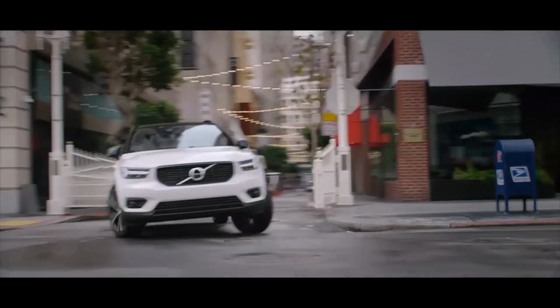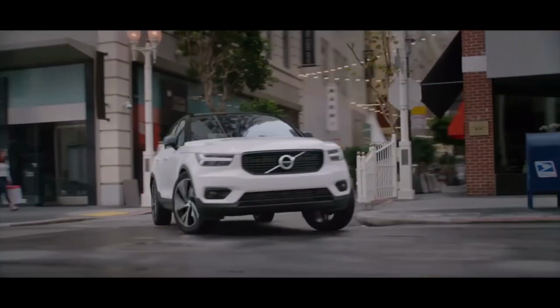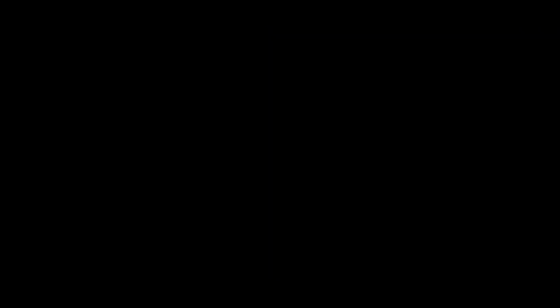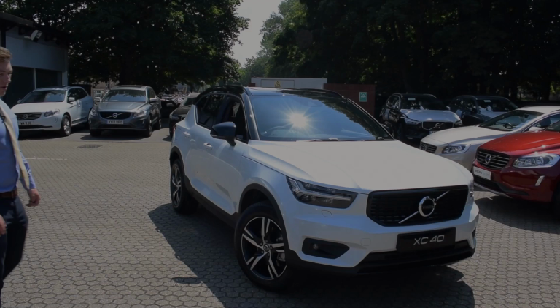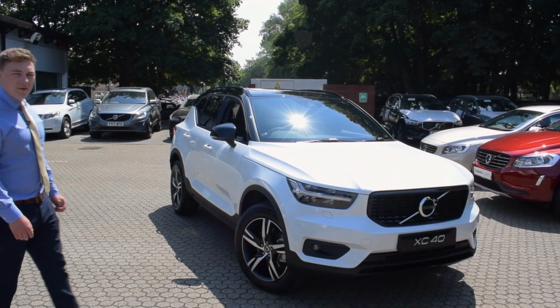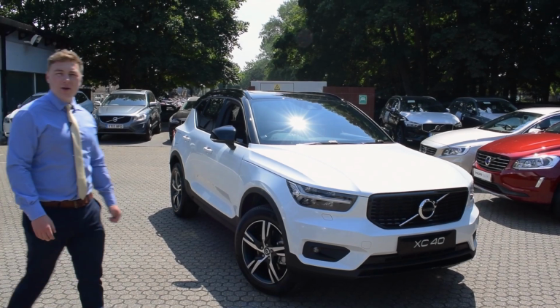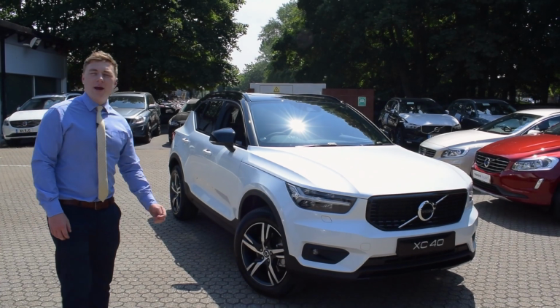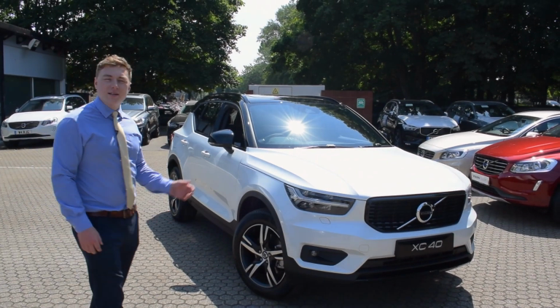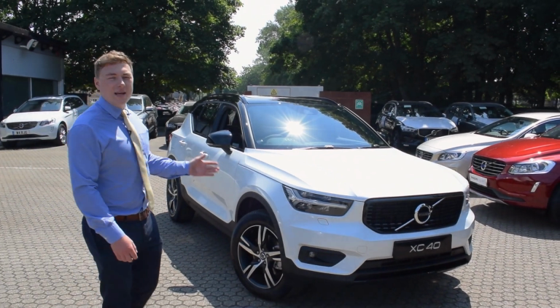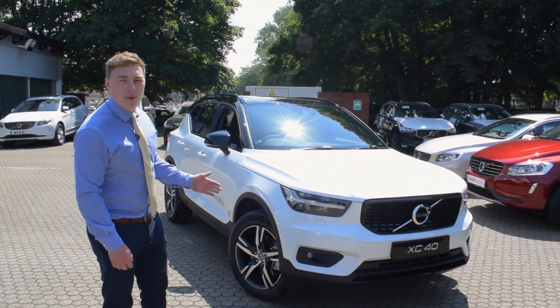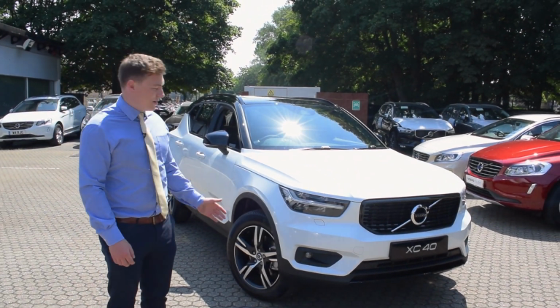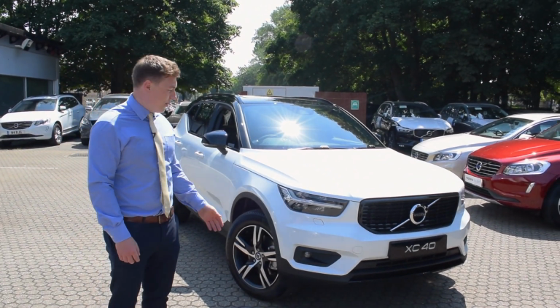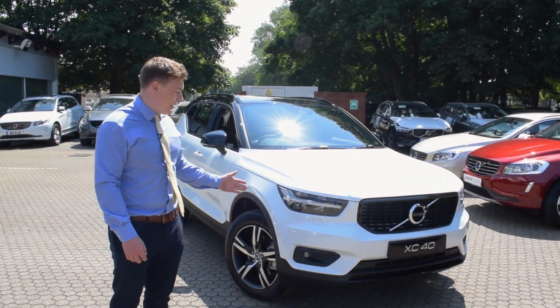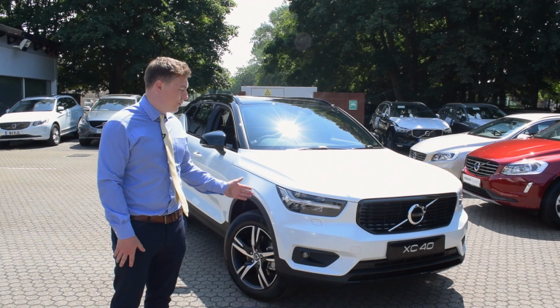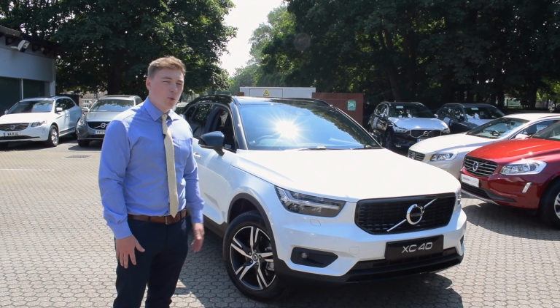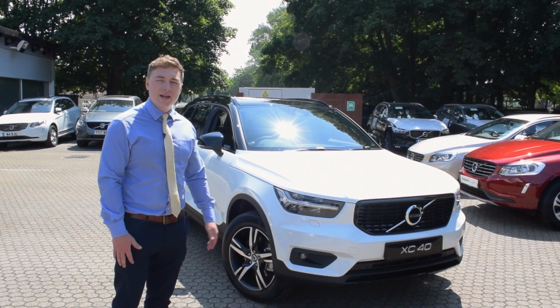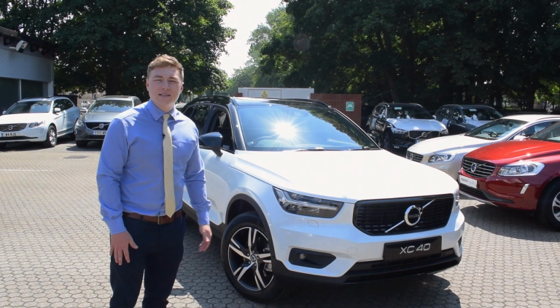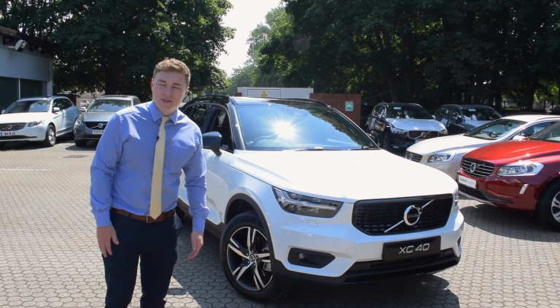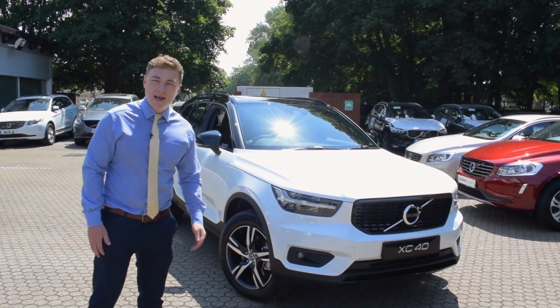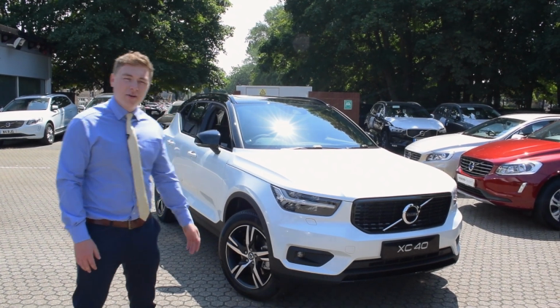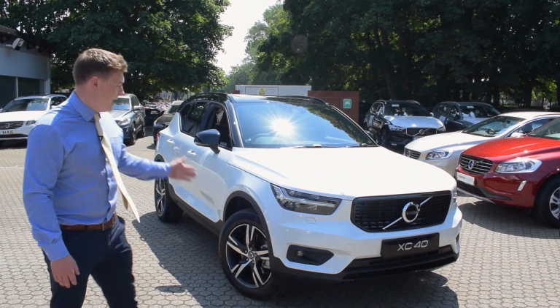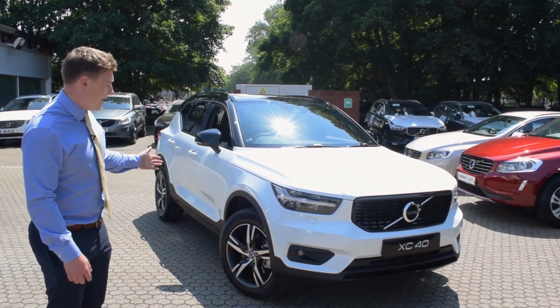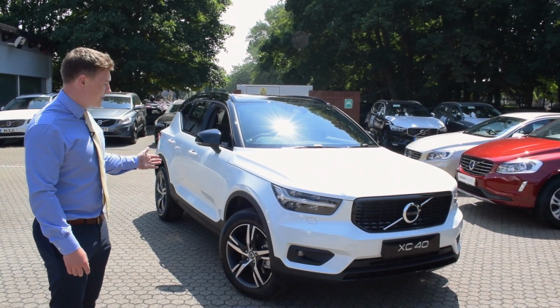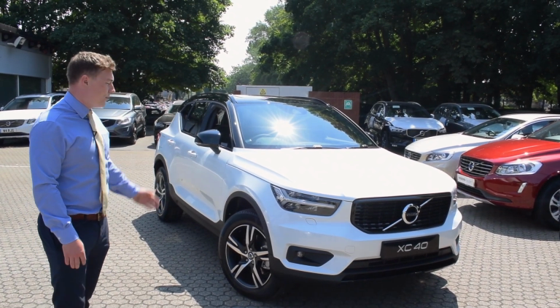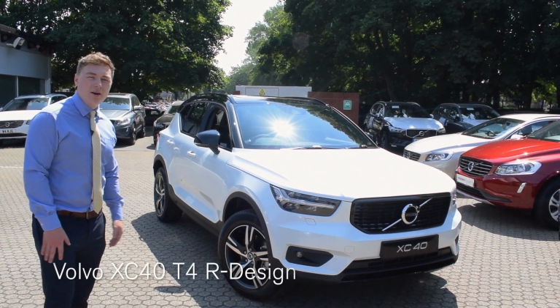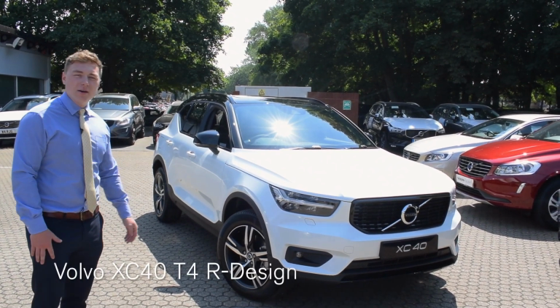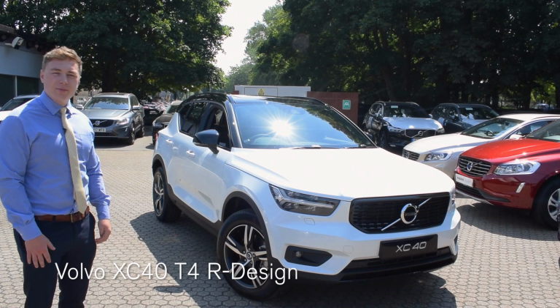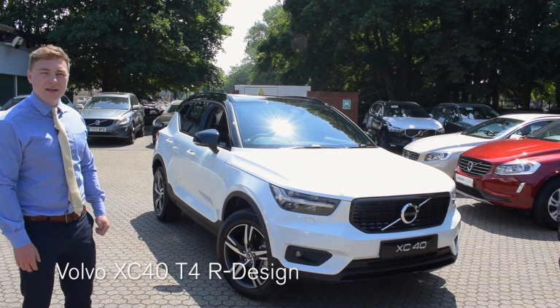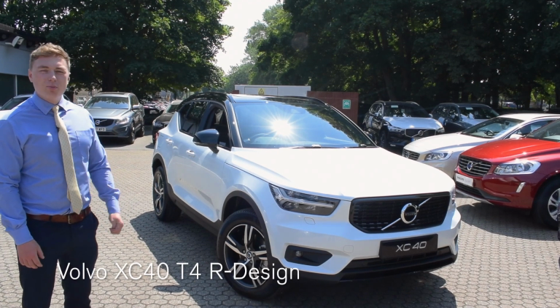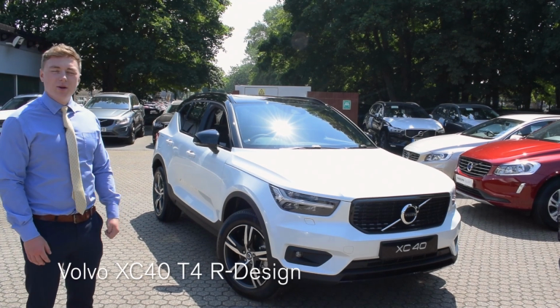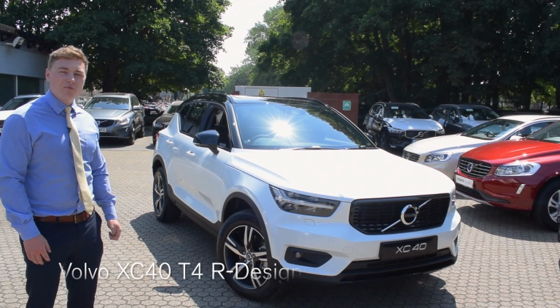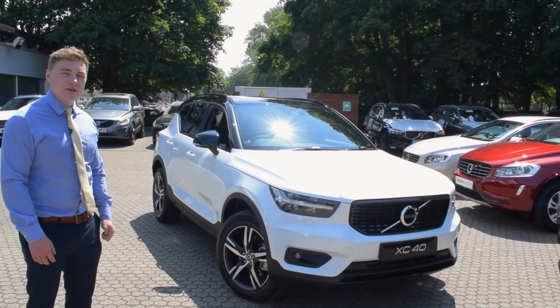You may have heard that you have to wait until December when placing an order on a brand new, award-winning XC40. However, here we have the T4 R-Design automatic, brand new, unregistered, available for immediate delivery.